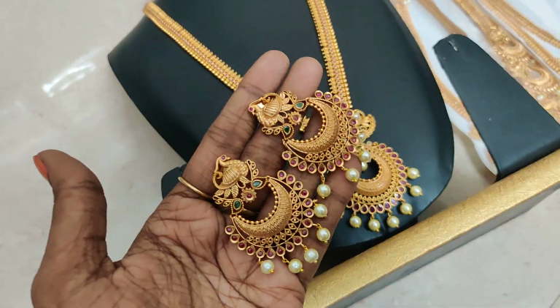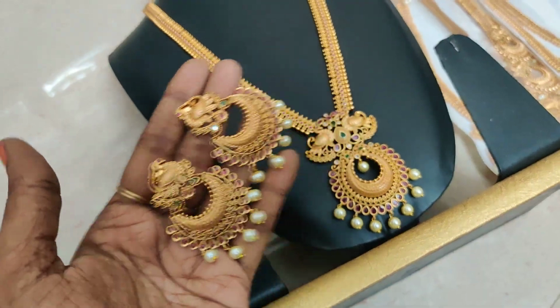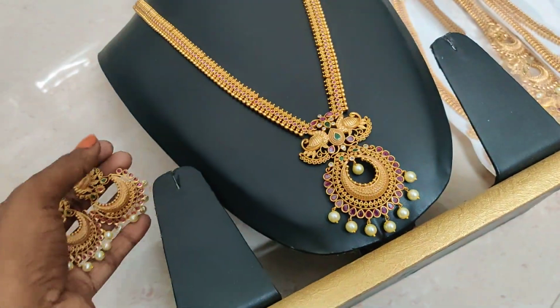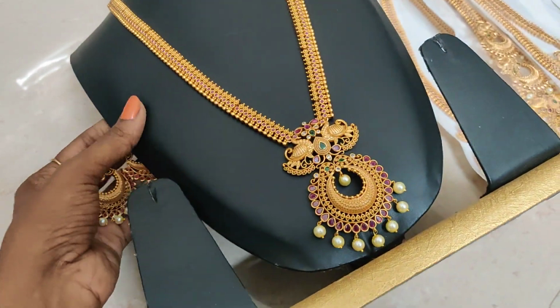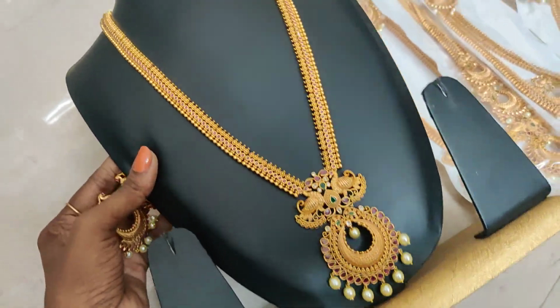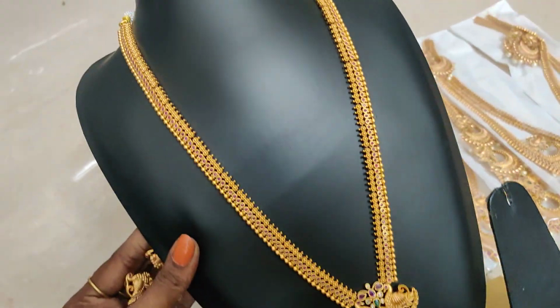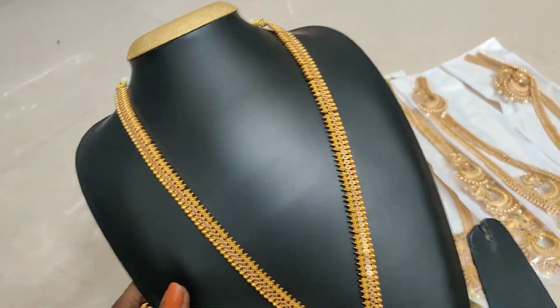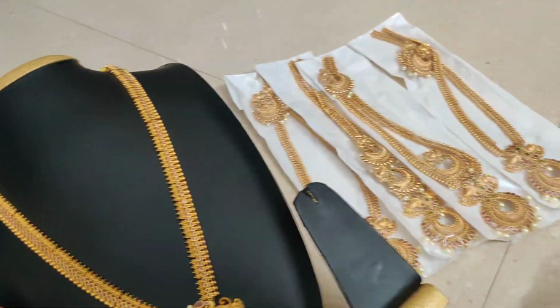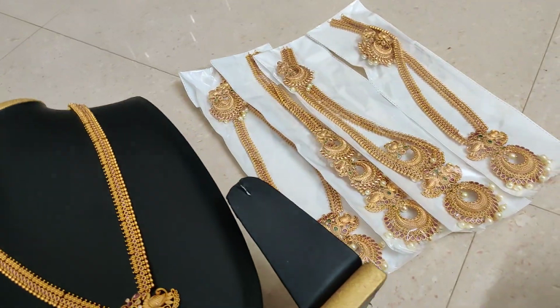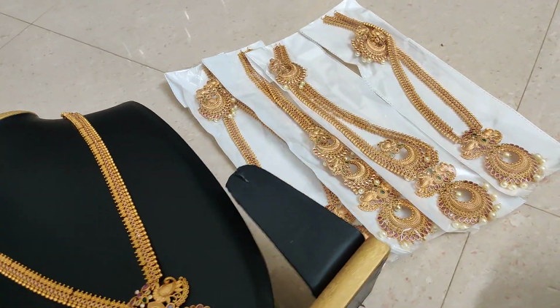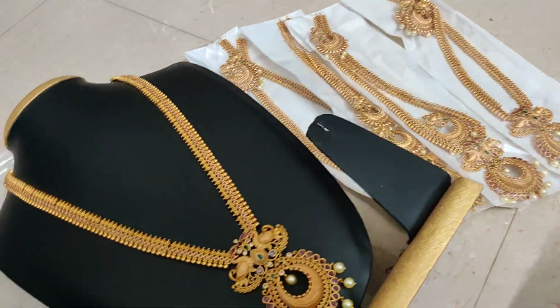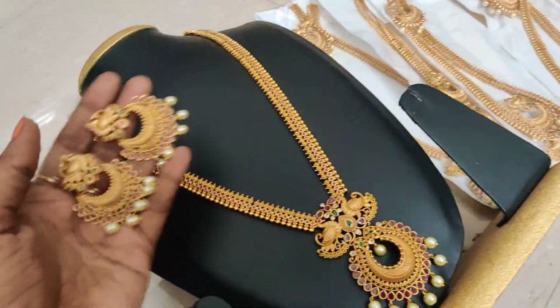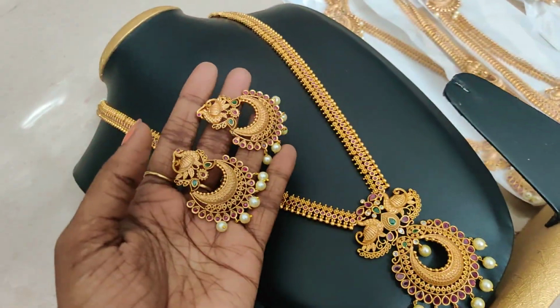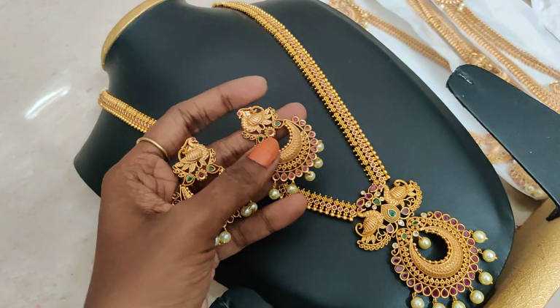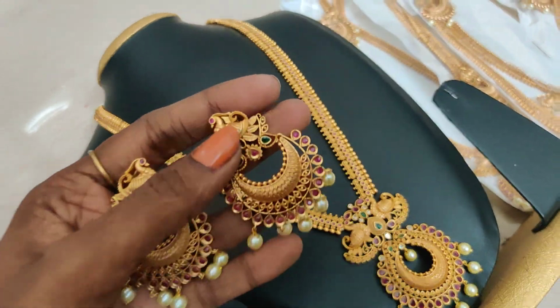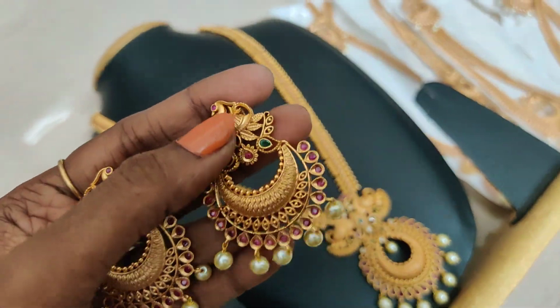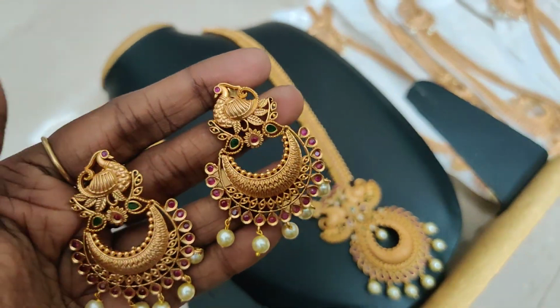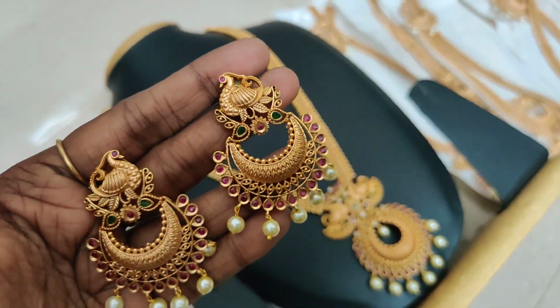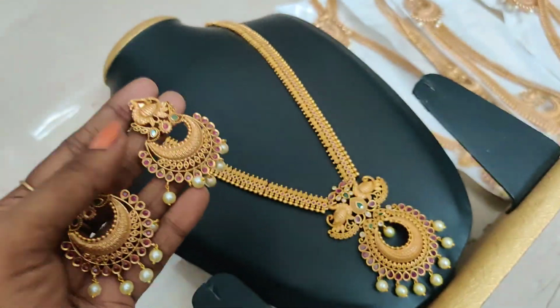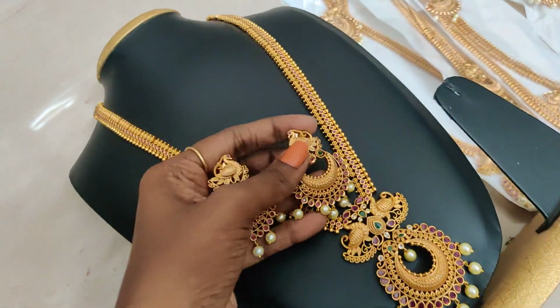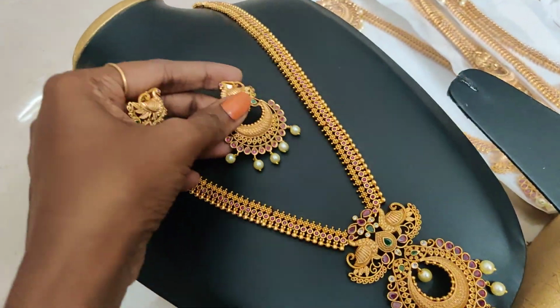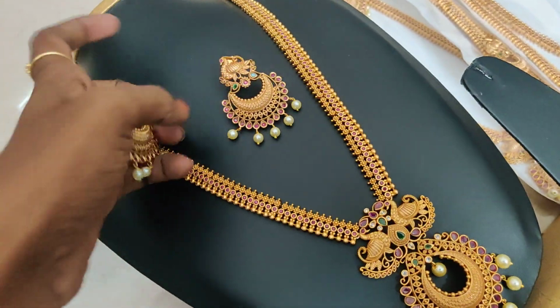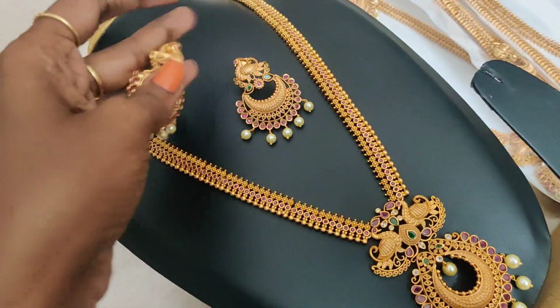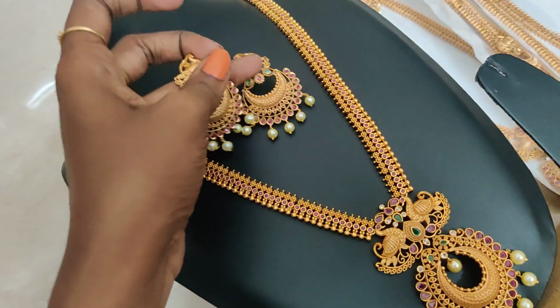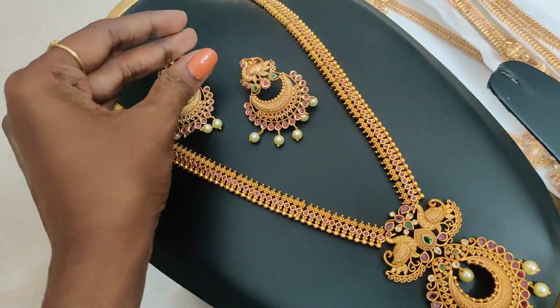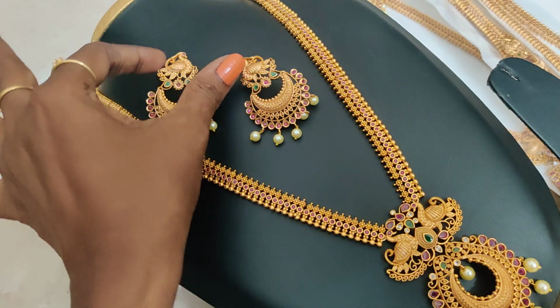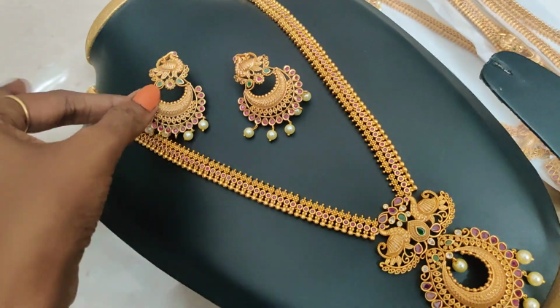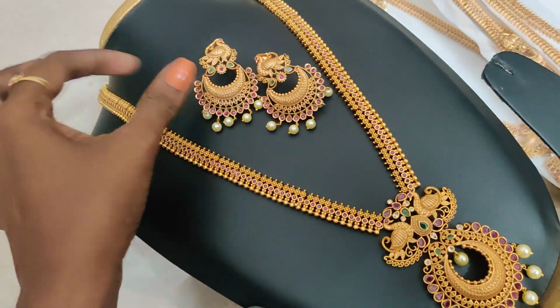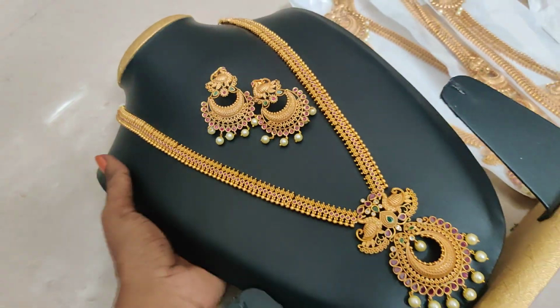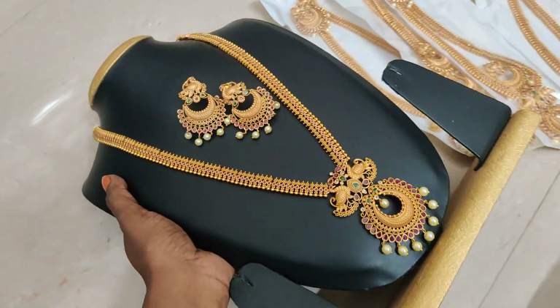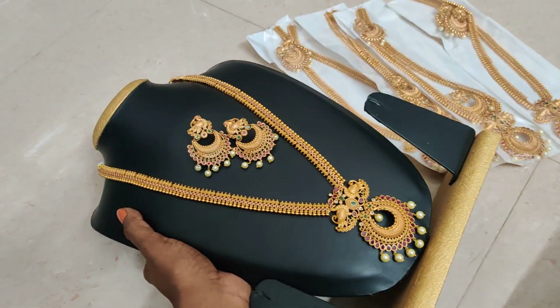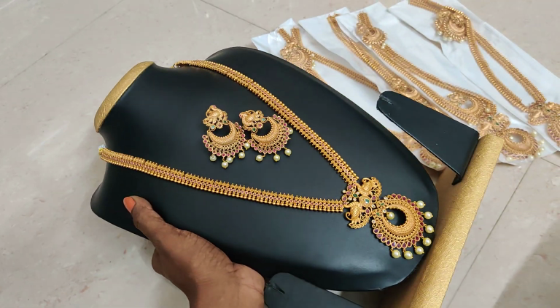Hi friends, this long RM is restocked. There are 5 pieces ready for you. Now you can book a screenshot. This stock is available in 2-3 days, so you can book it.